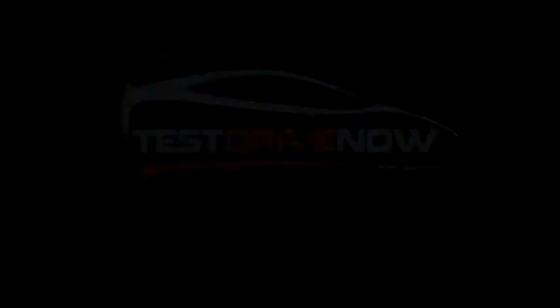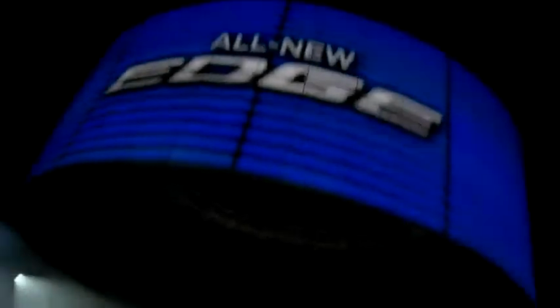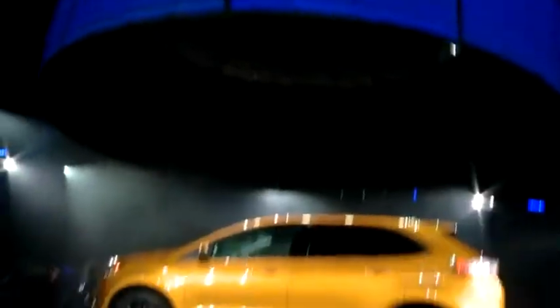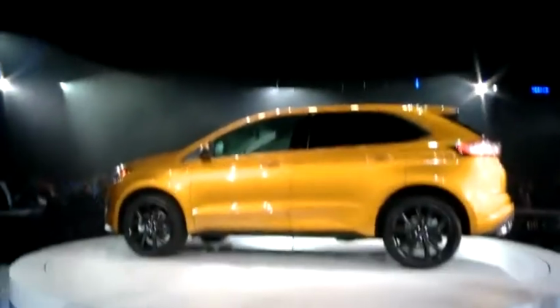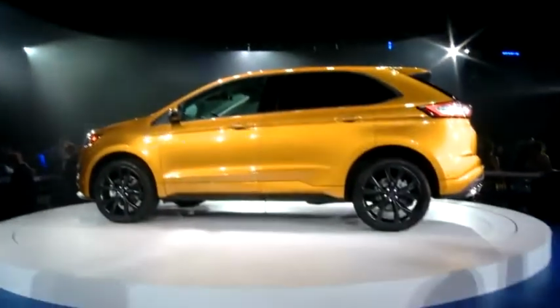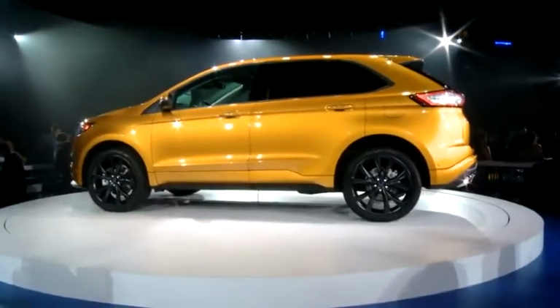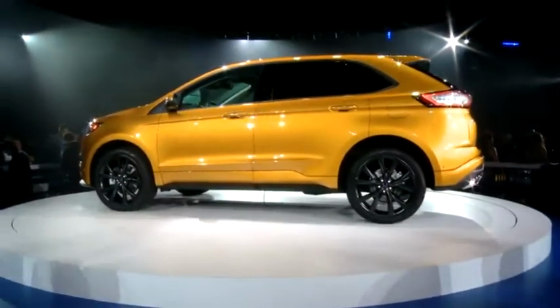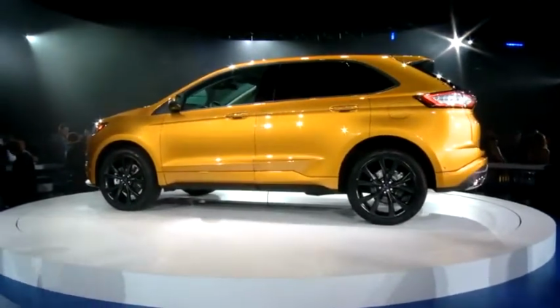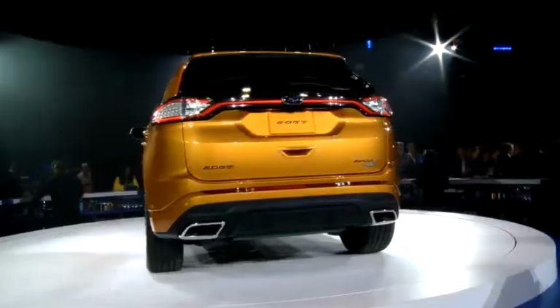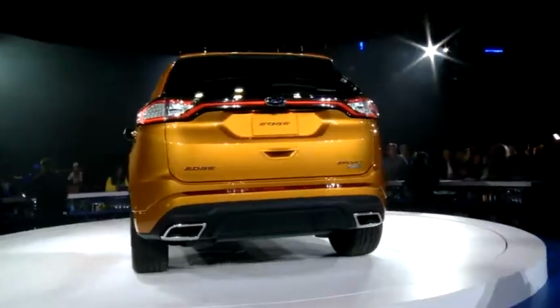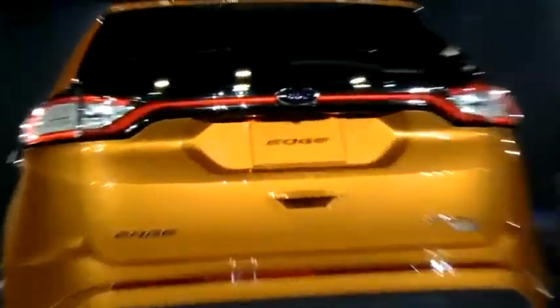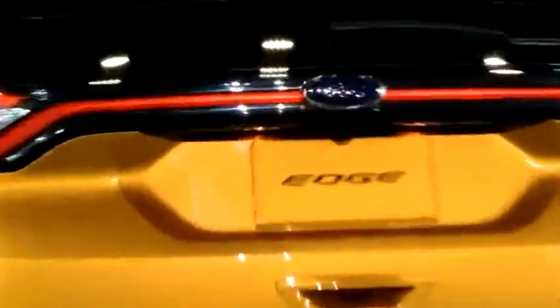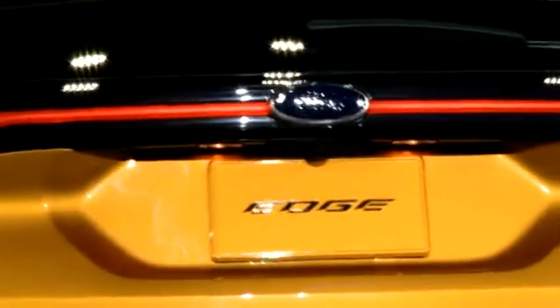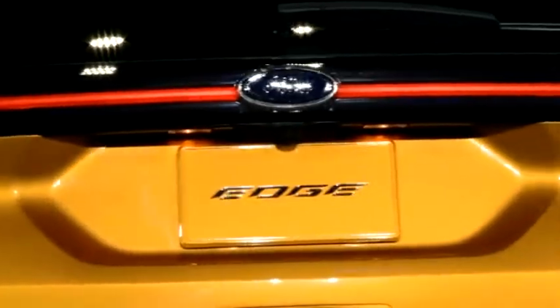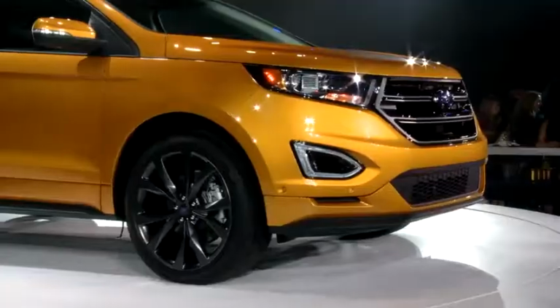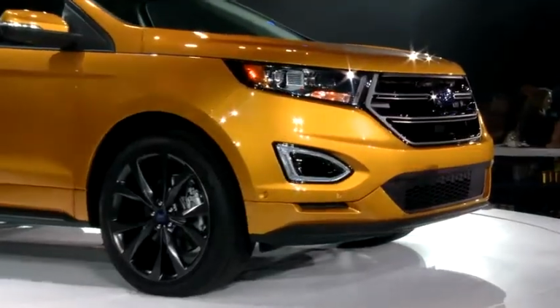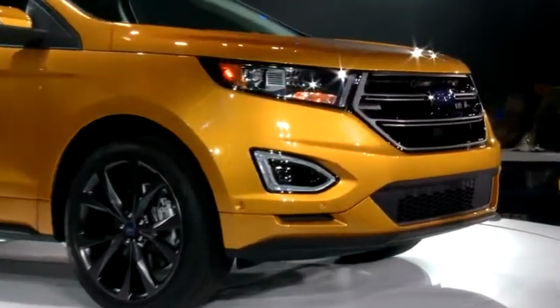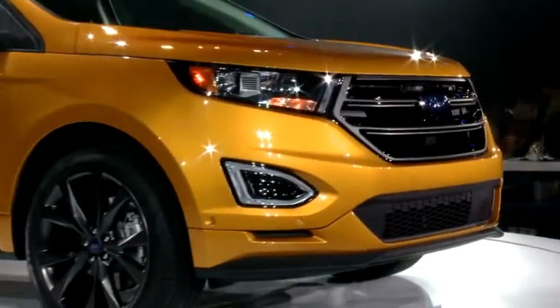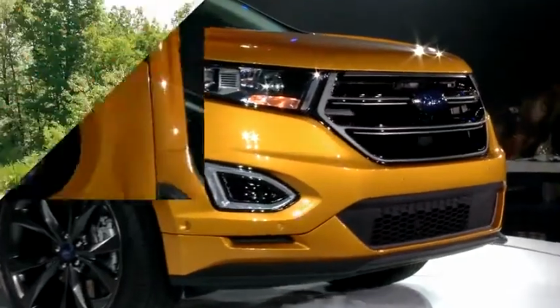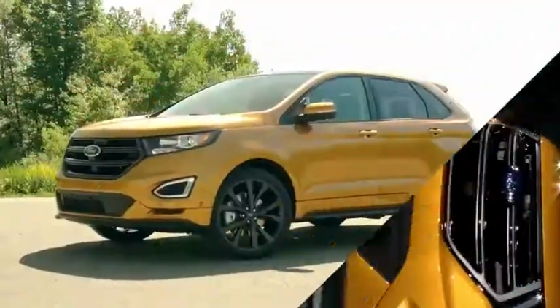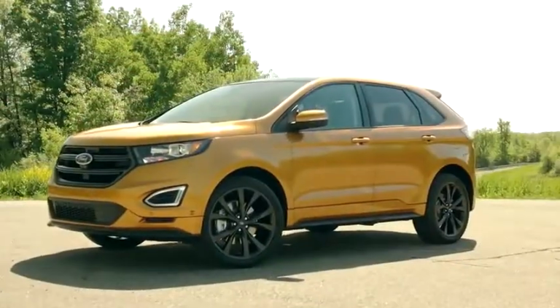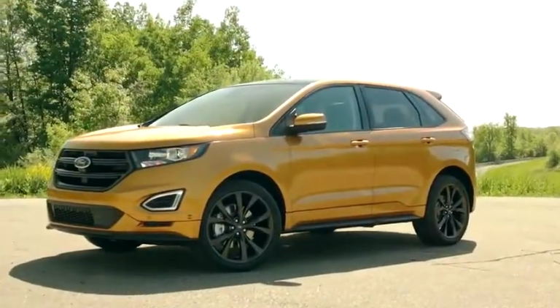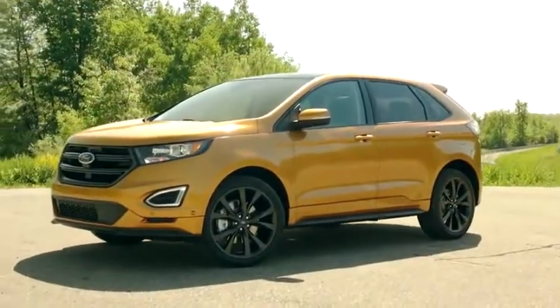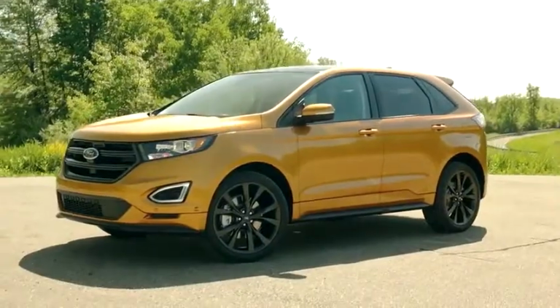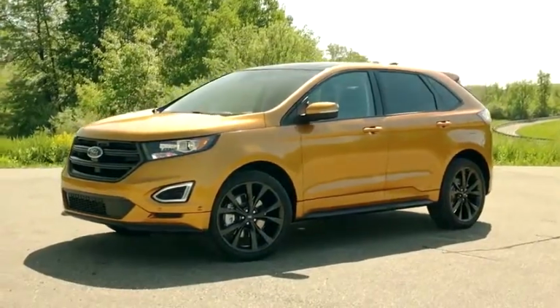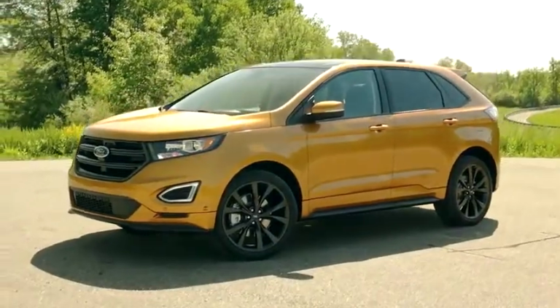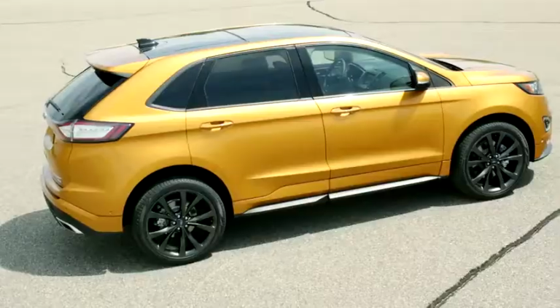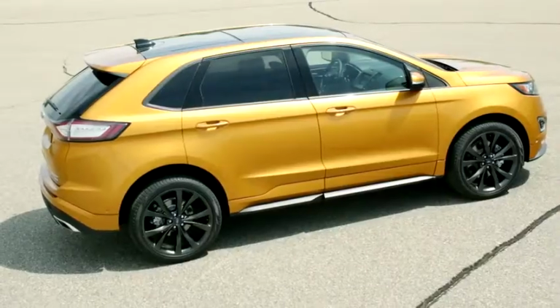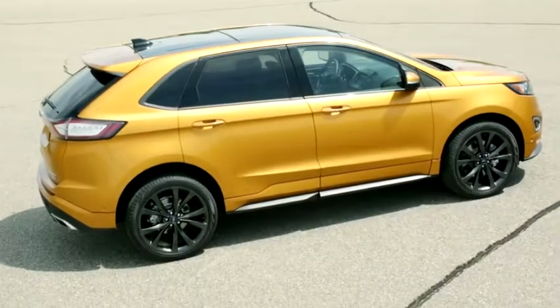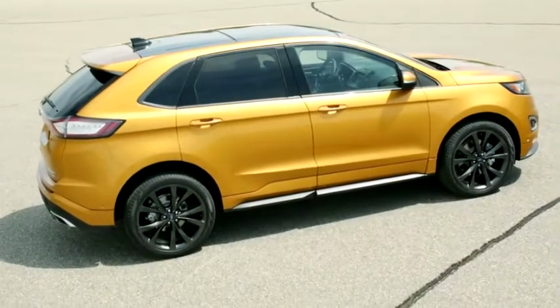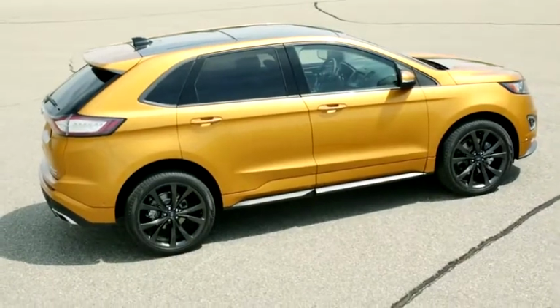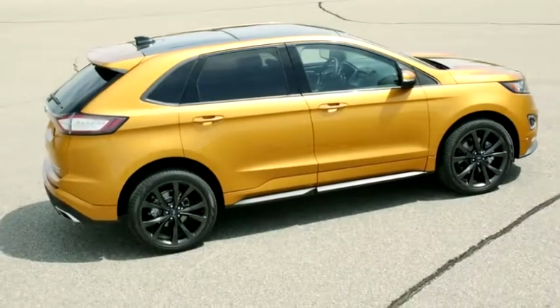The best-selling midsize crossover utility vehicle in America is taking its game to the next level. All new for 2015, the Ford Edge is upsizing, adding new engines and appealing to customers in a more emotional manner.